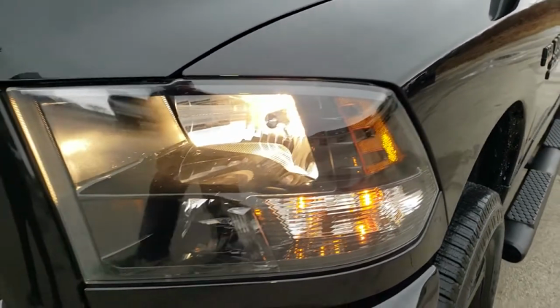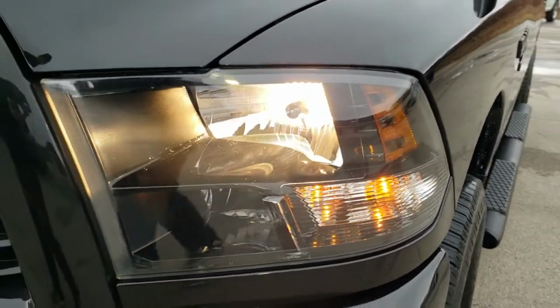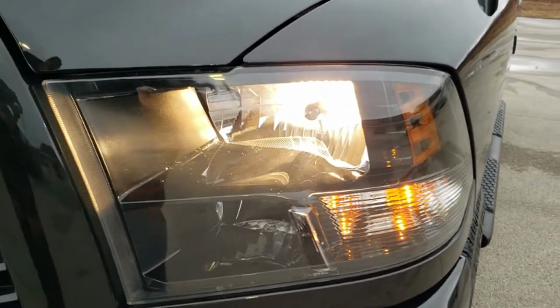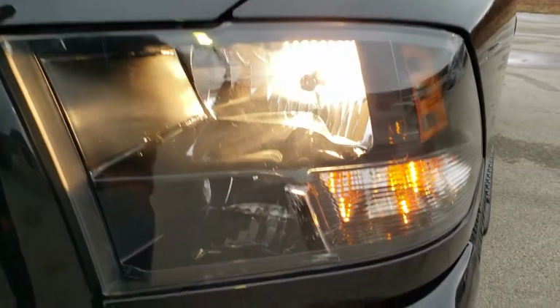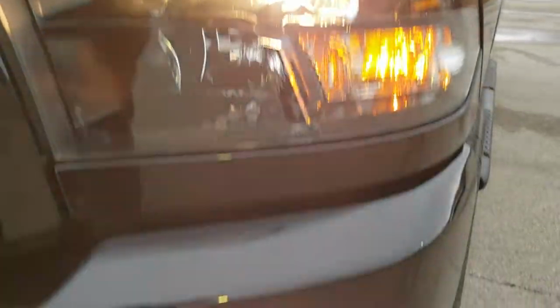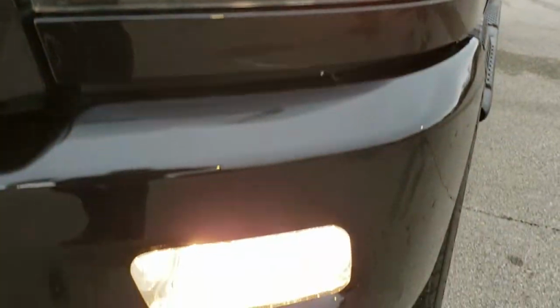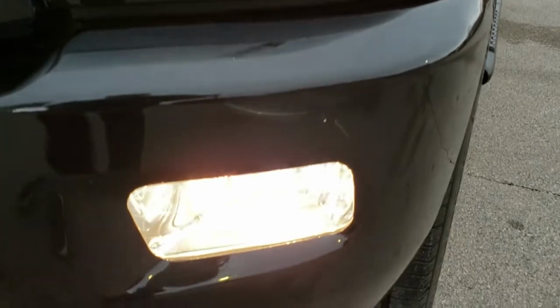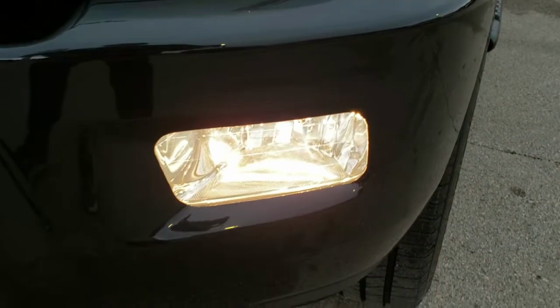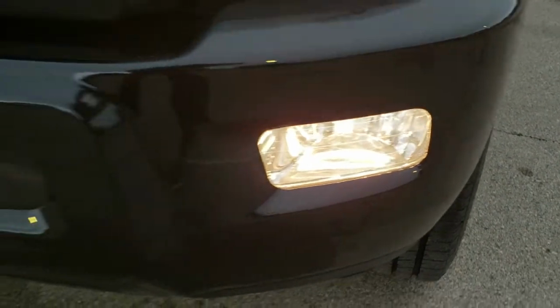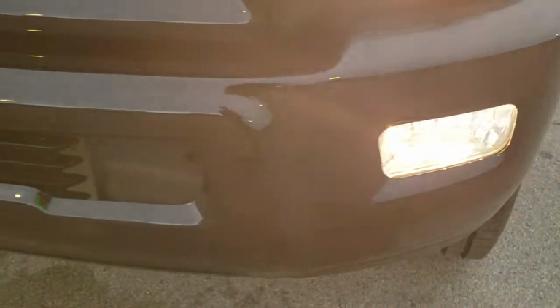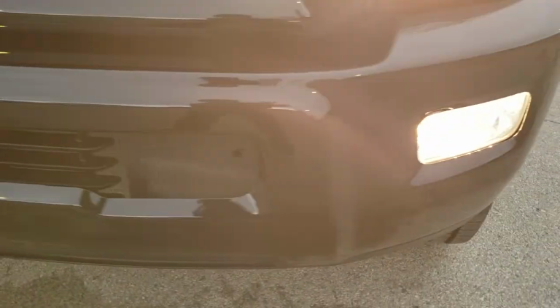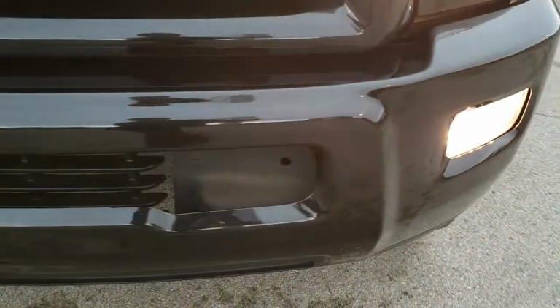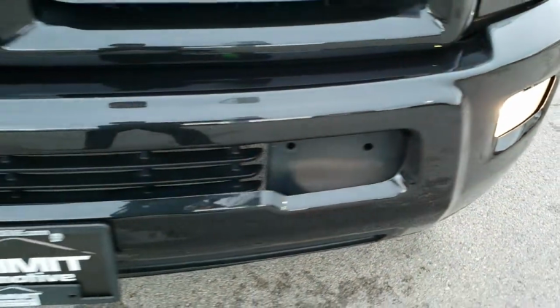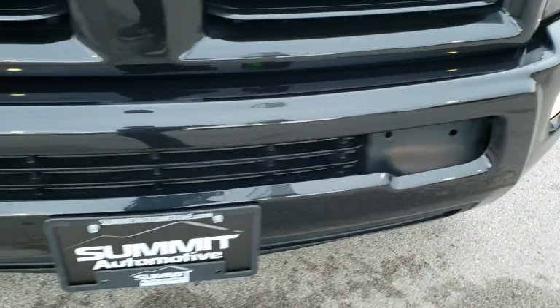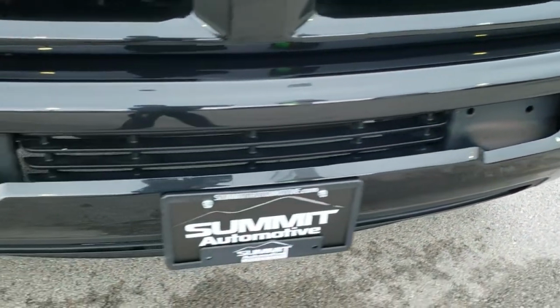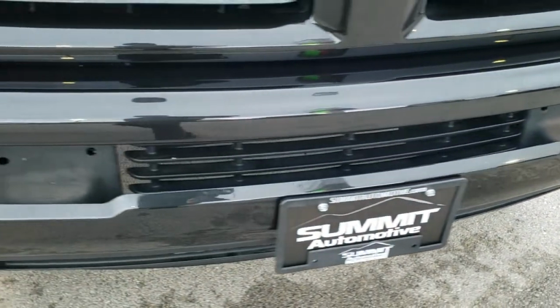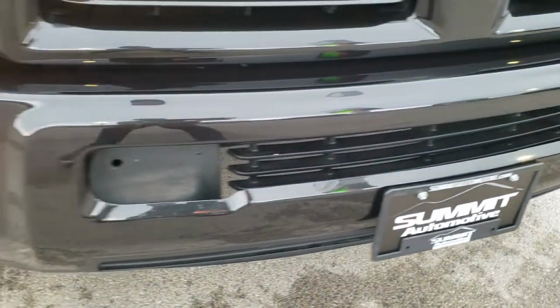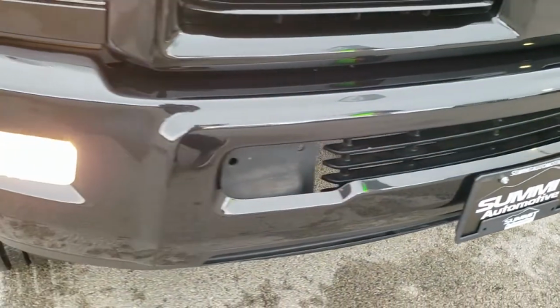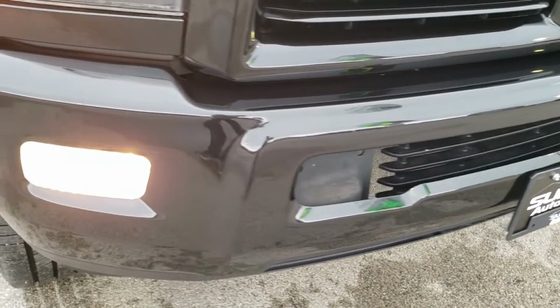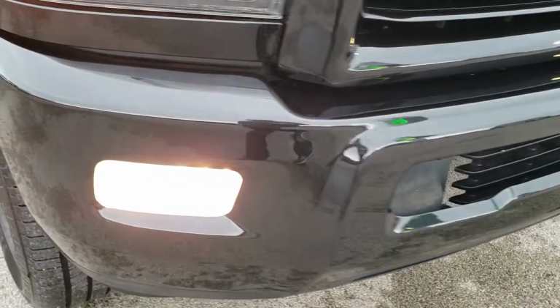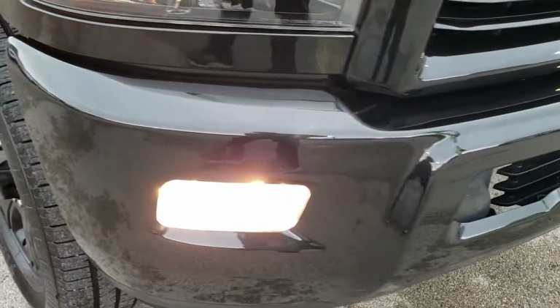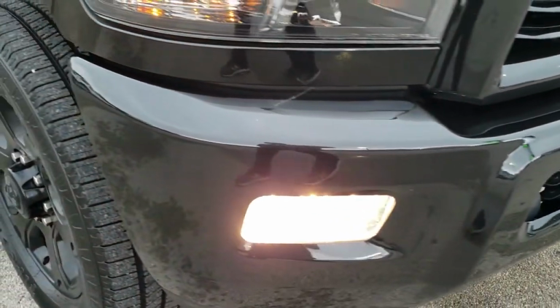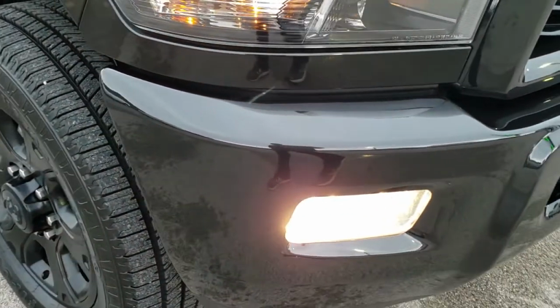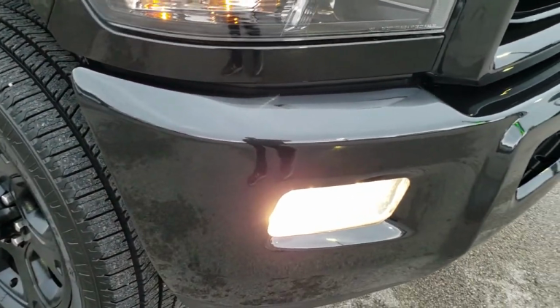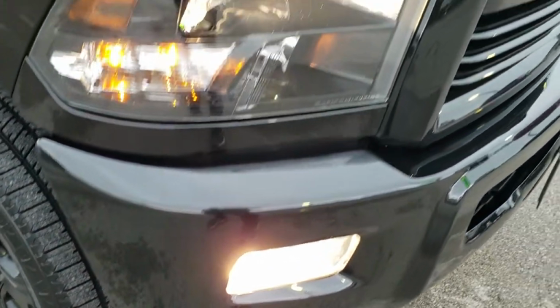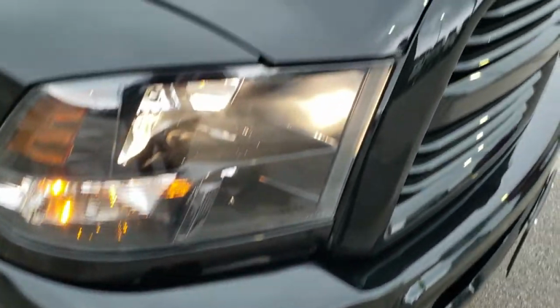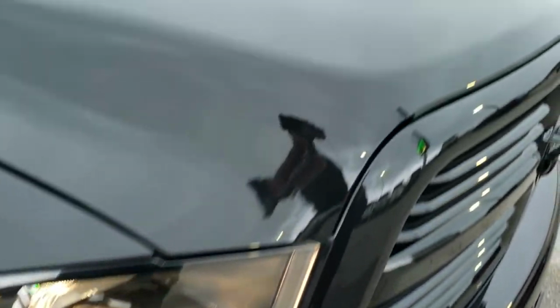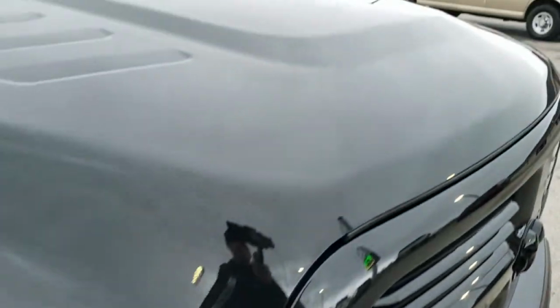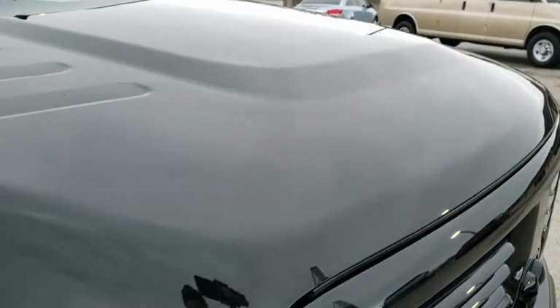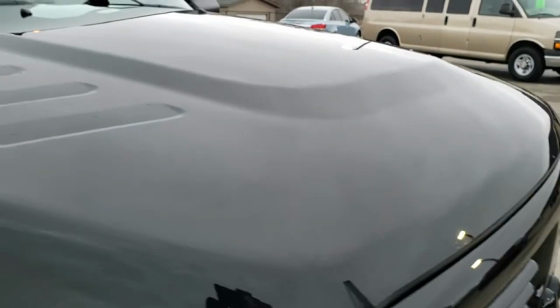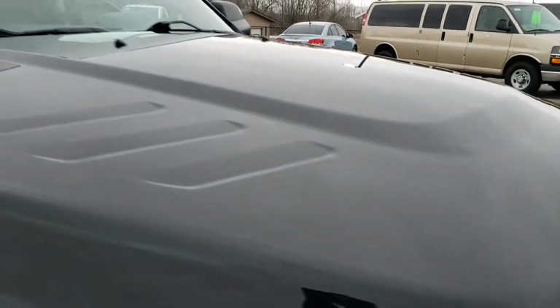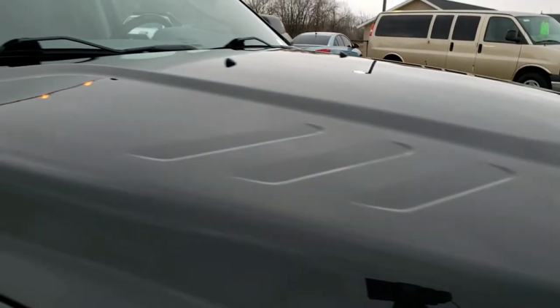You get the blacked out headlight bezels and factory fog lights. The front bumper is in nice shape — no major dents, cracks, or scuffs on that. The hood is in nice shape as well.